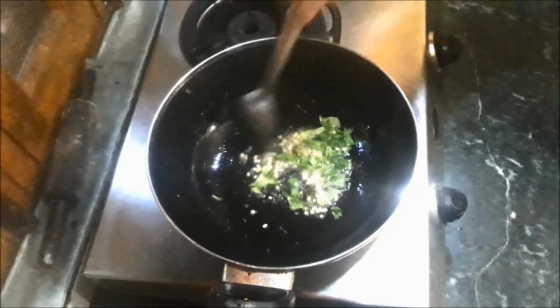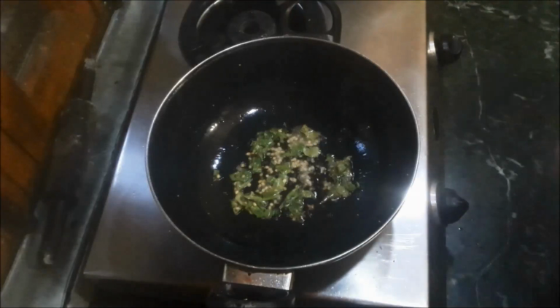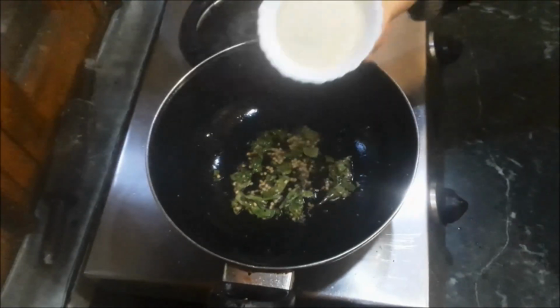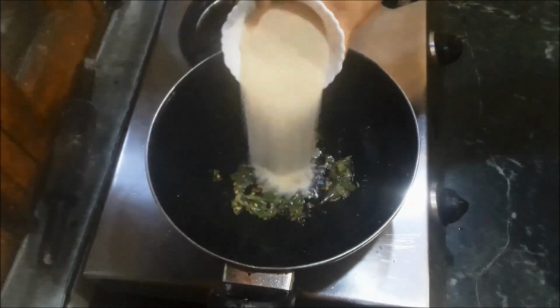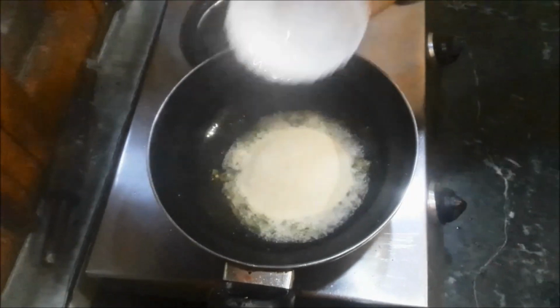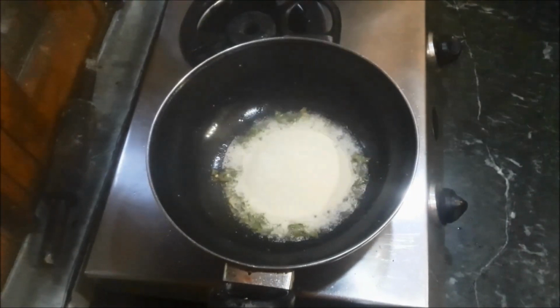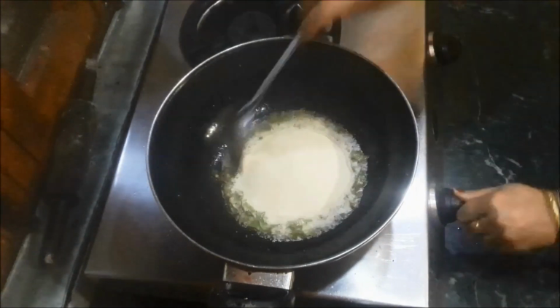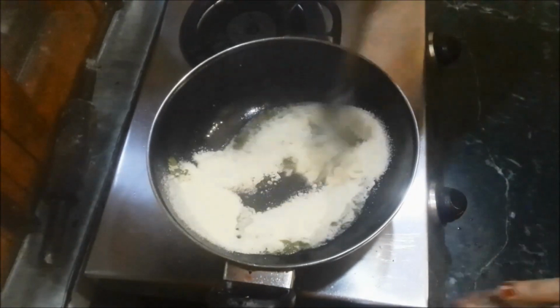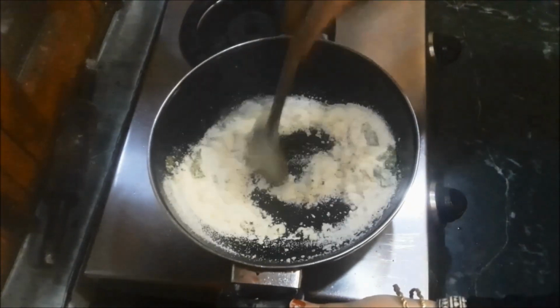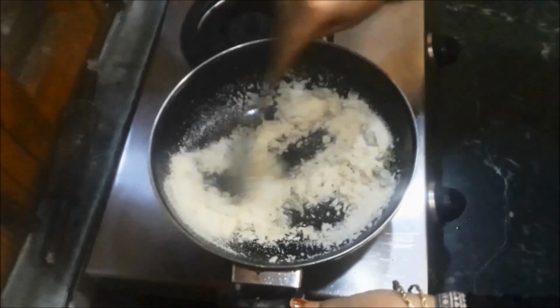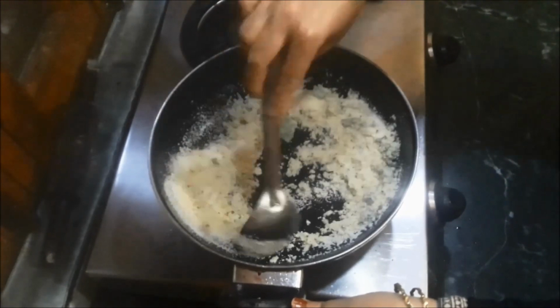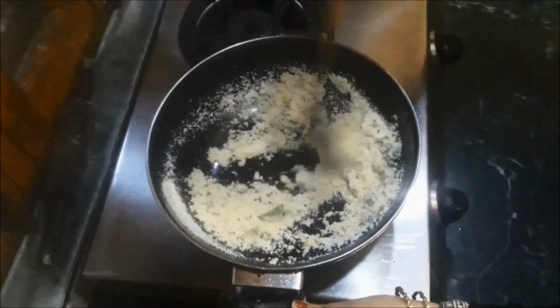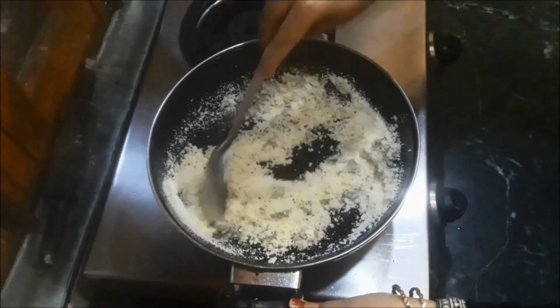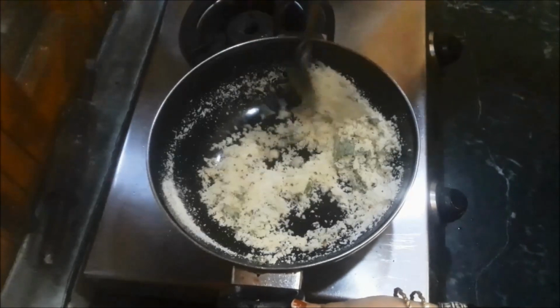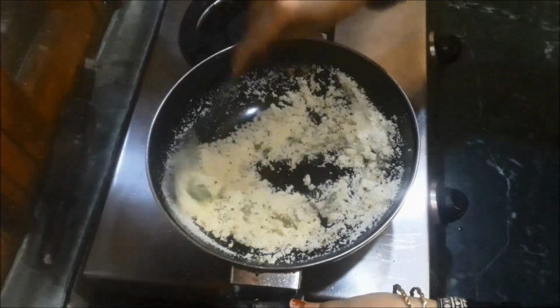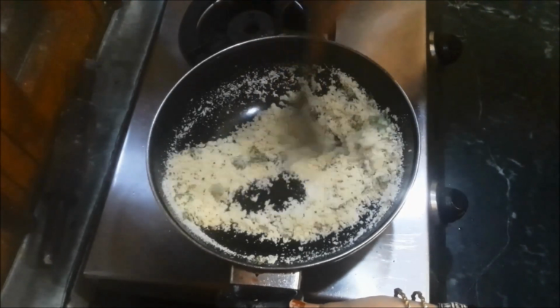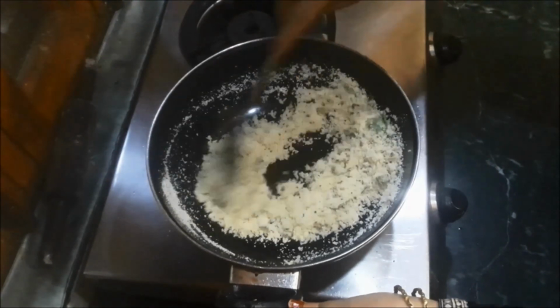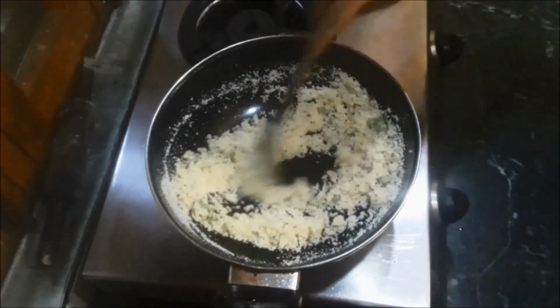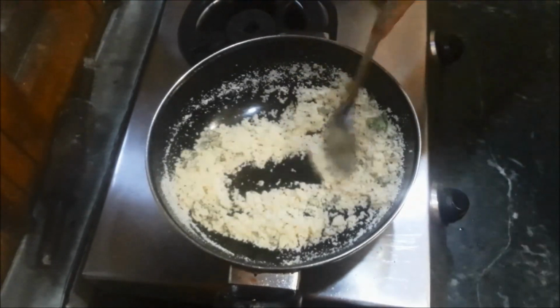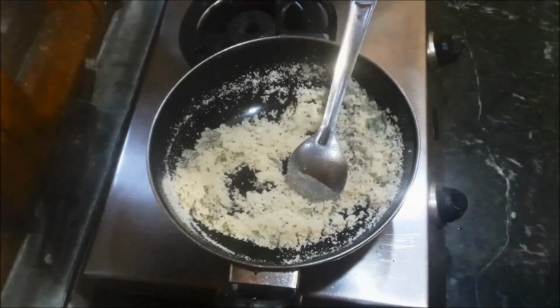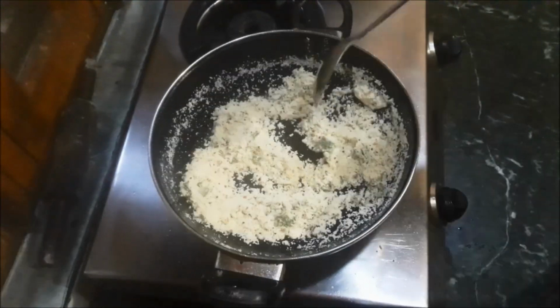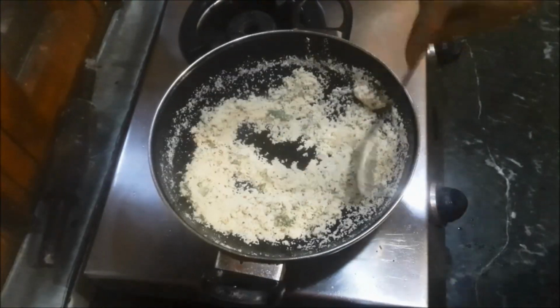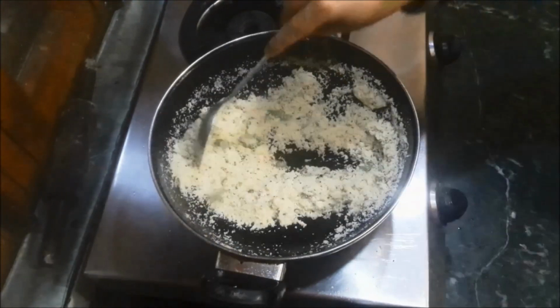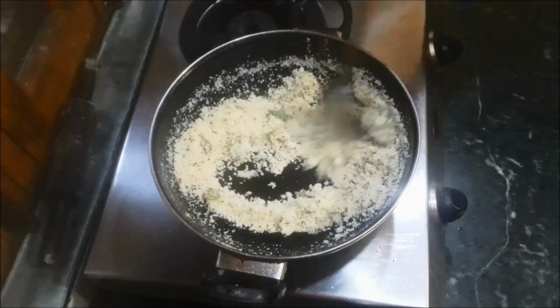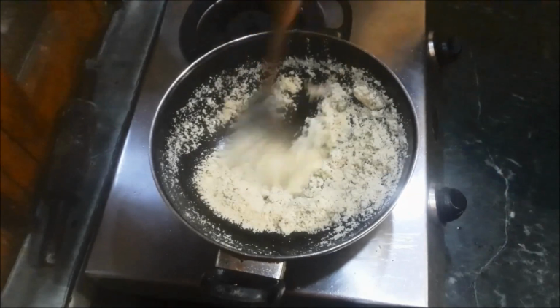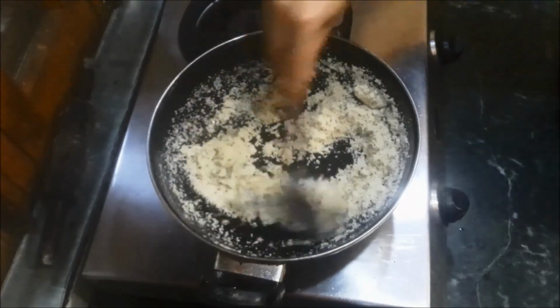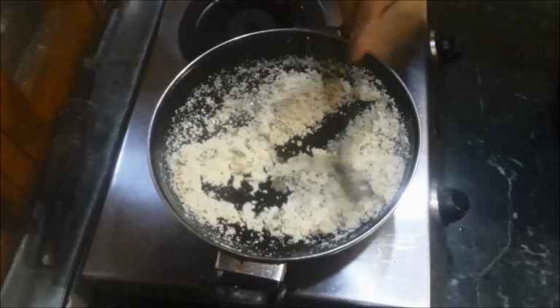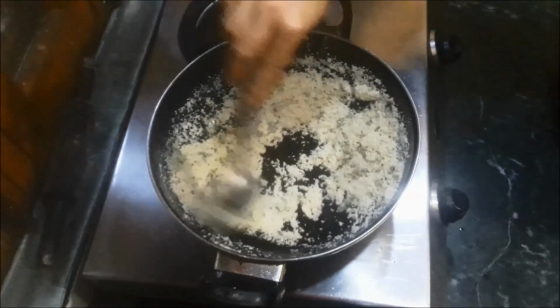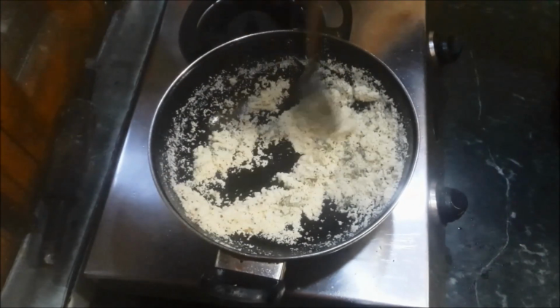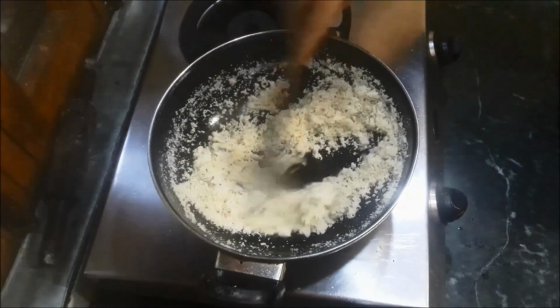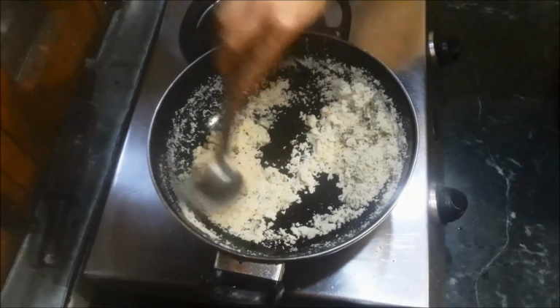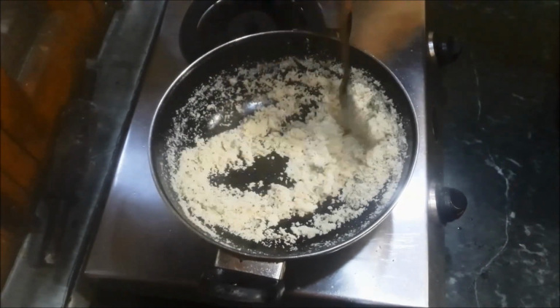Now I am going to add 100g of semolina — that means suji. Roast it for 2 minutes only. We don't need to roast it too much. Just 2 minutes are enough. Stir it continuously for 2 minutes.